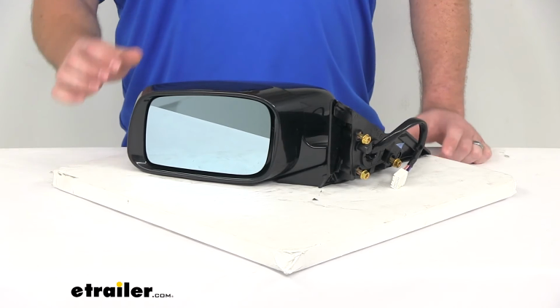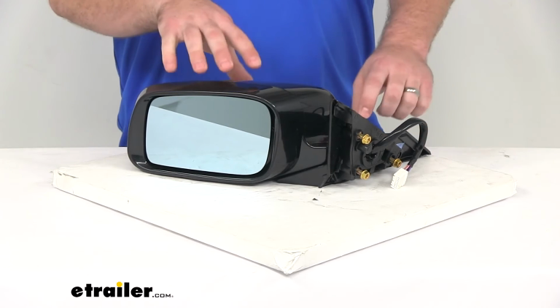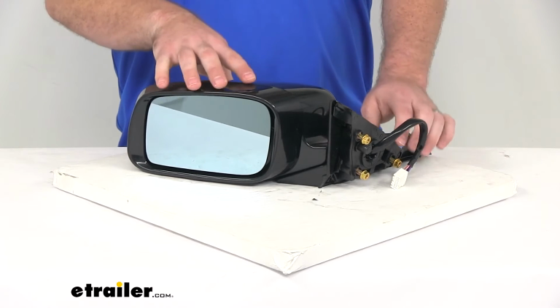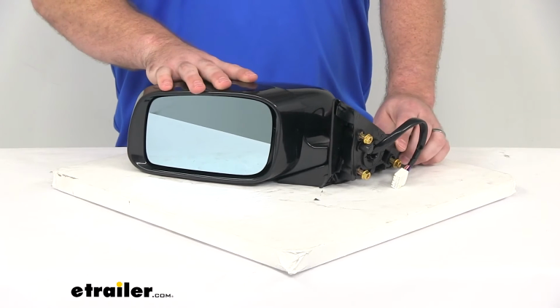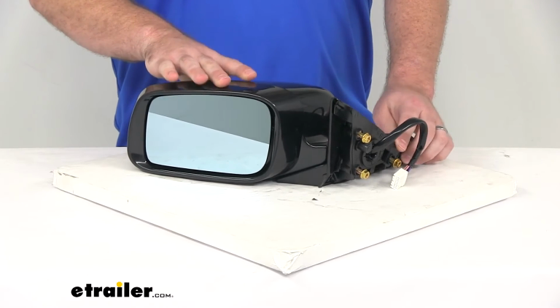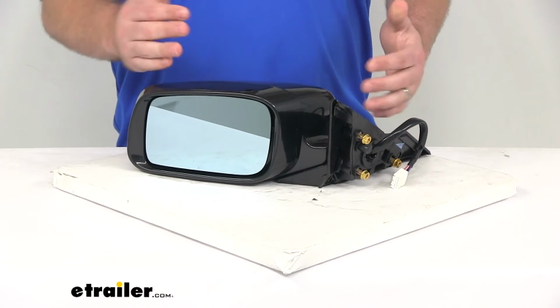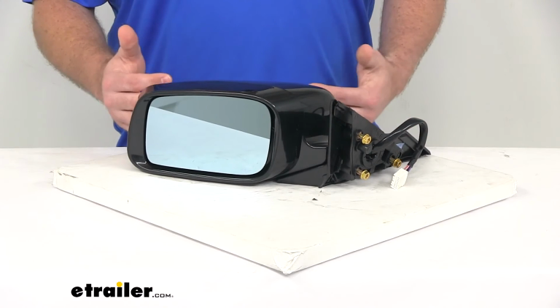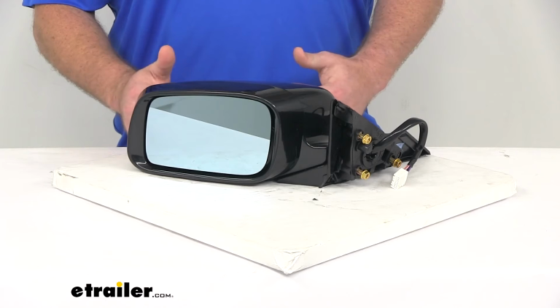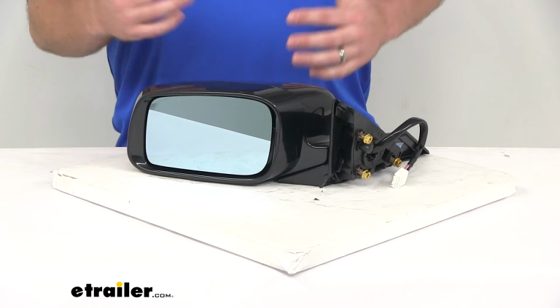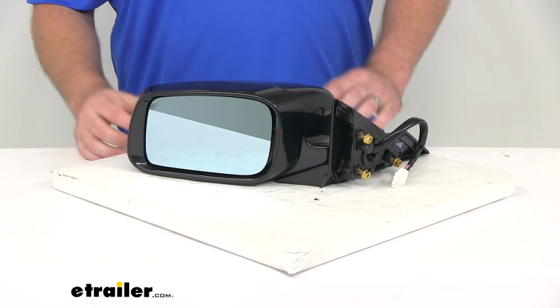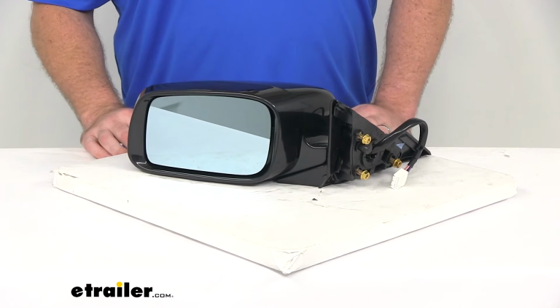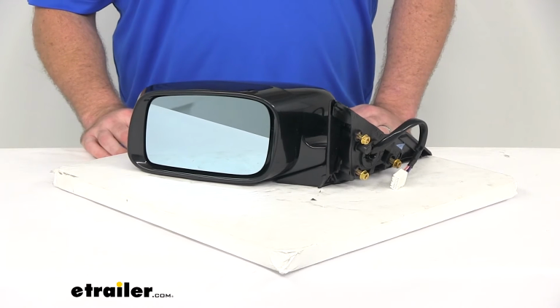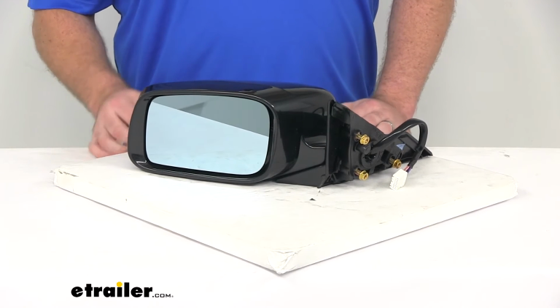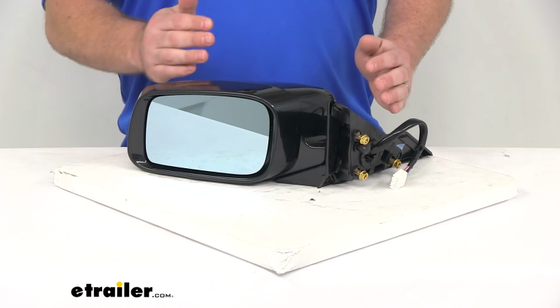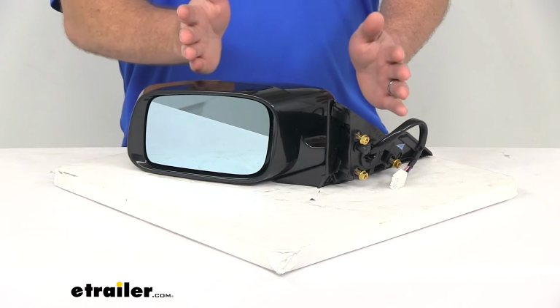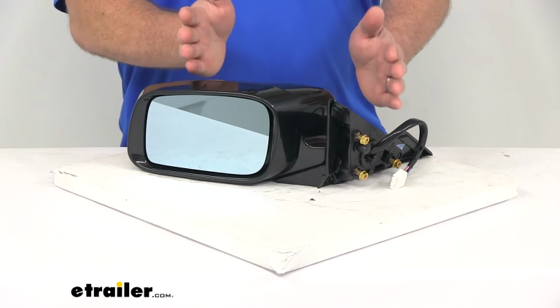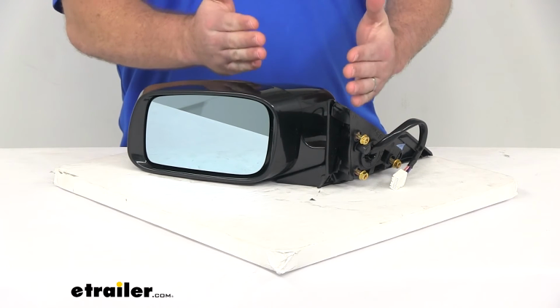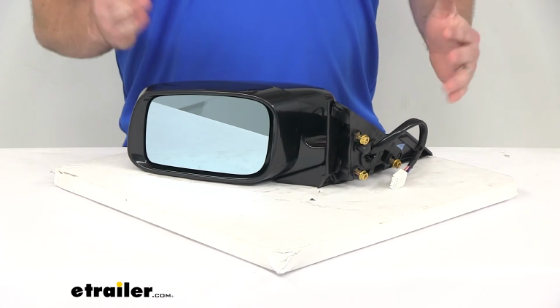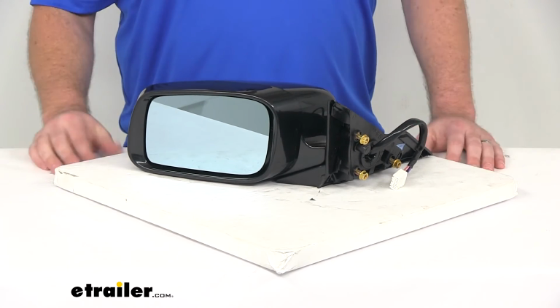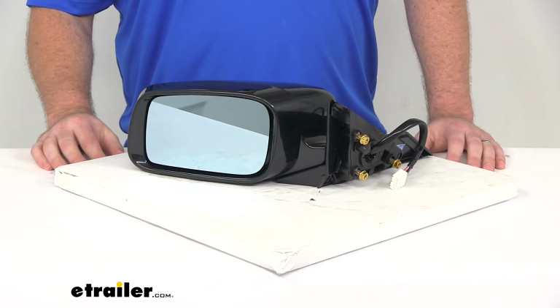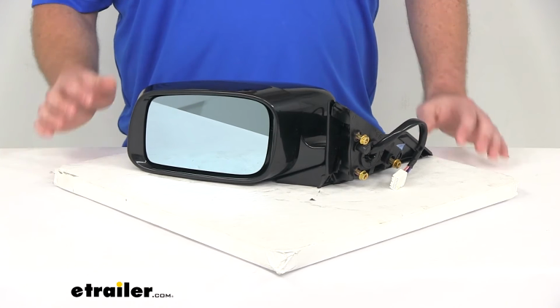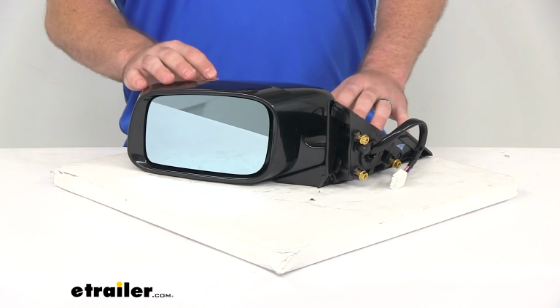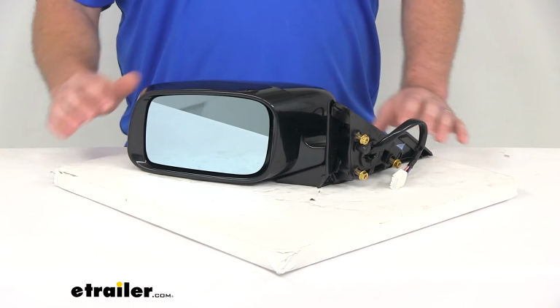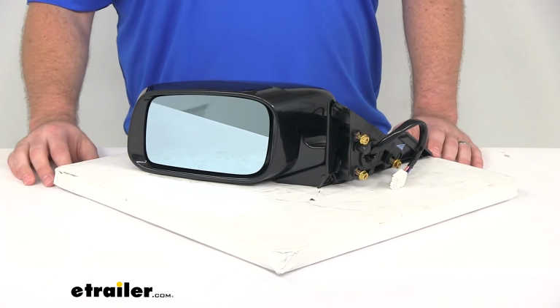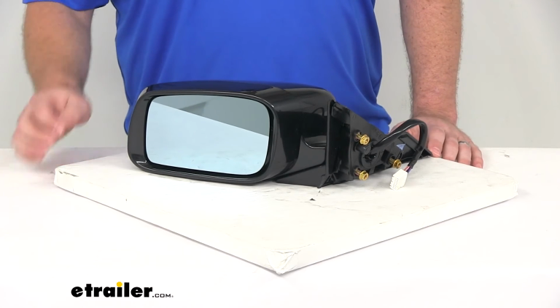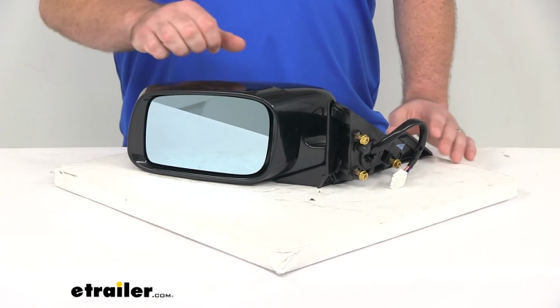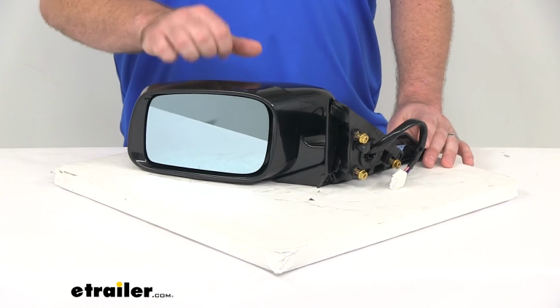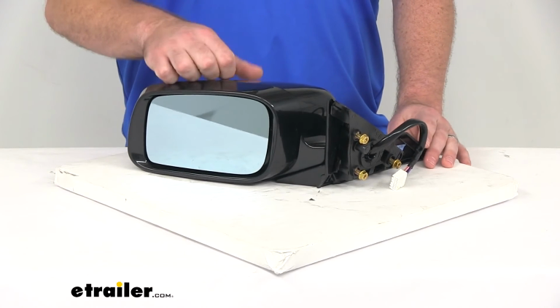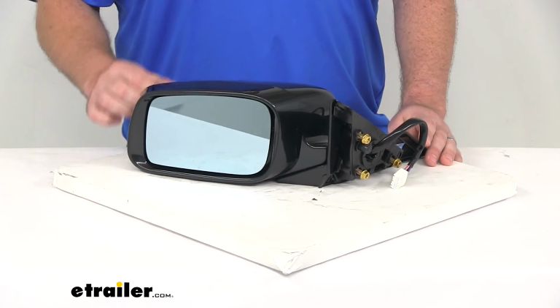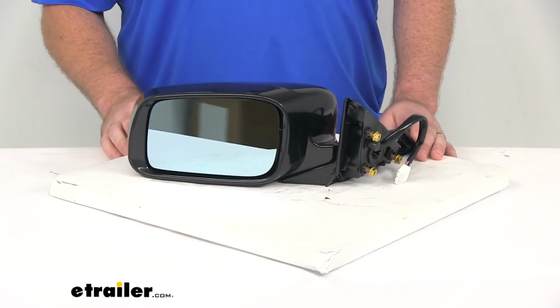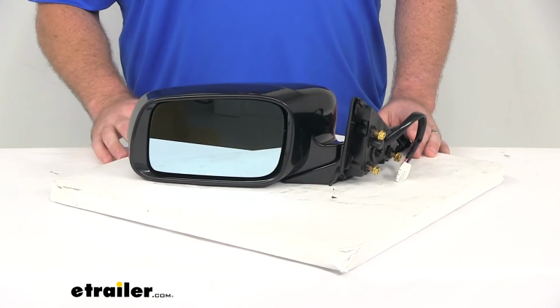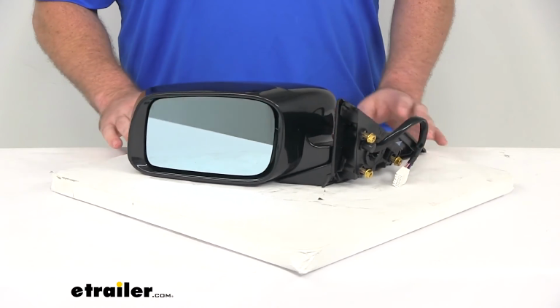It does have a breakaway design, so if you were to back into a pole or the side of your garage or anything like that, it's going to fold up to help deter any sort of damage to the mirror. It is made of a durable plastic housing with a black finish.